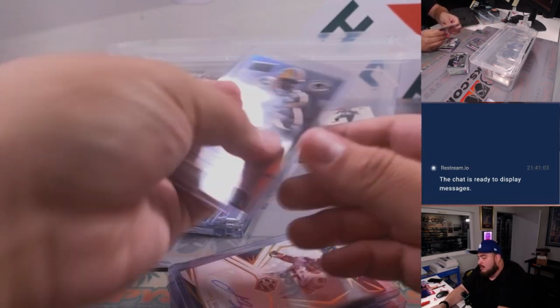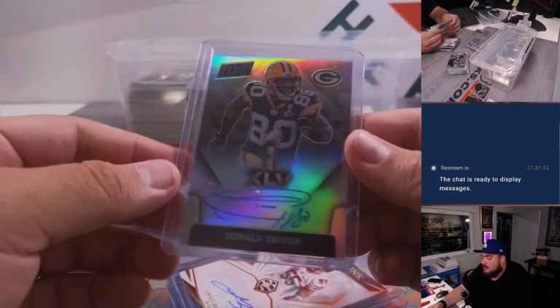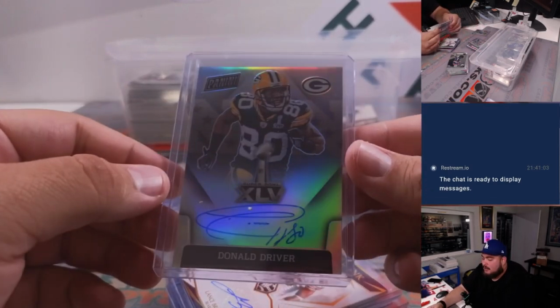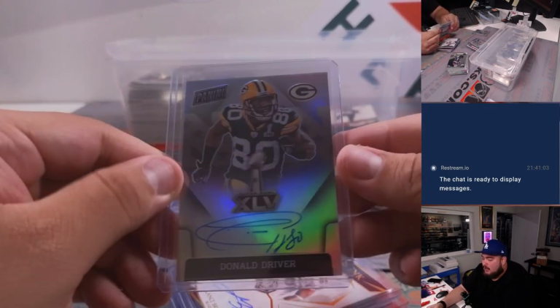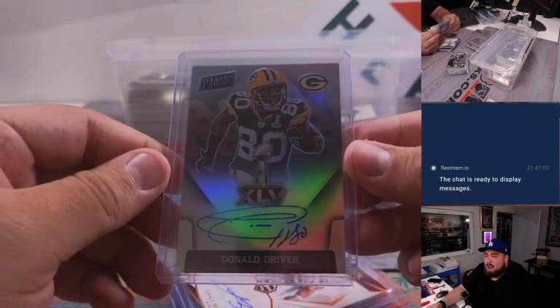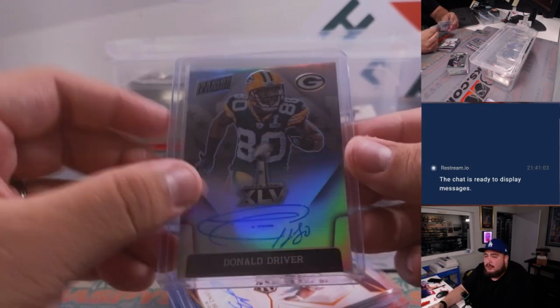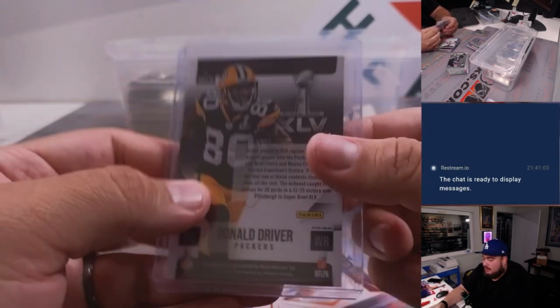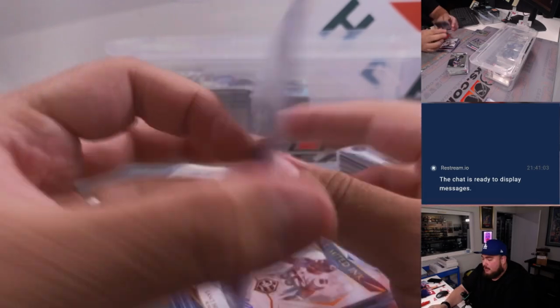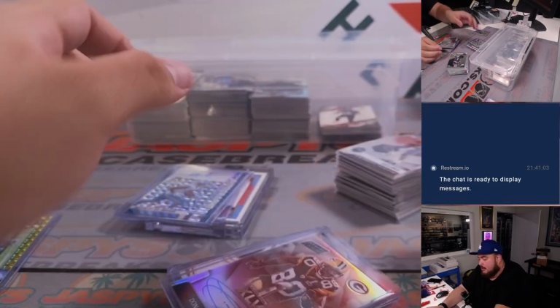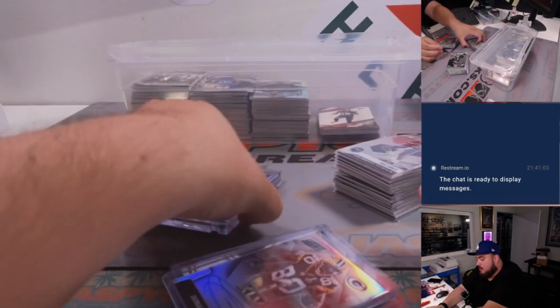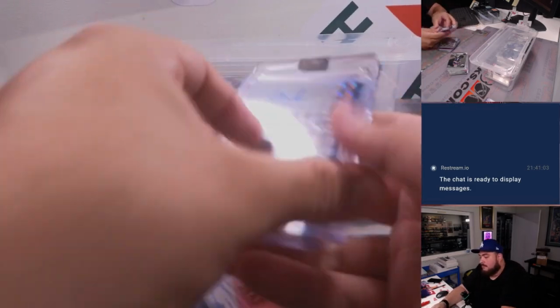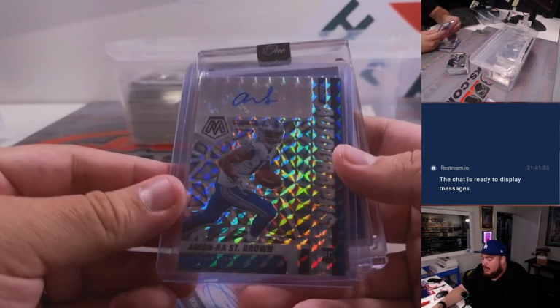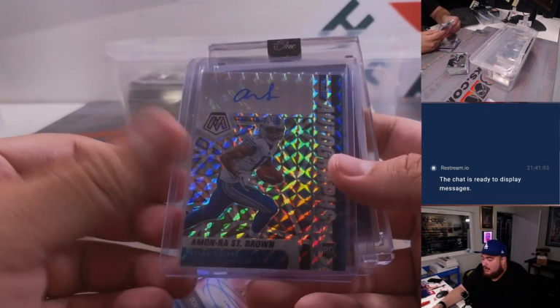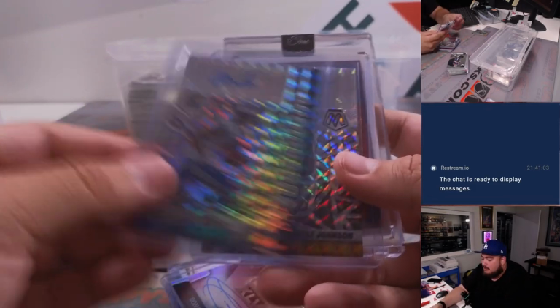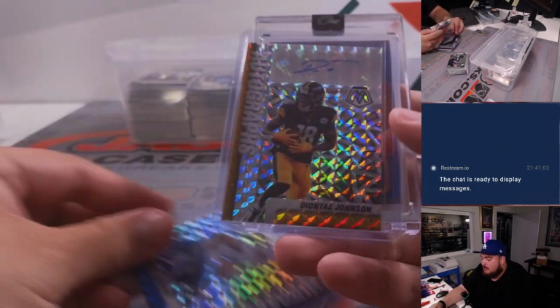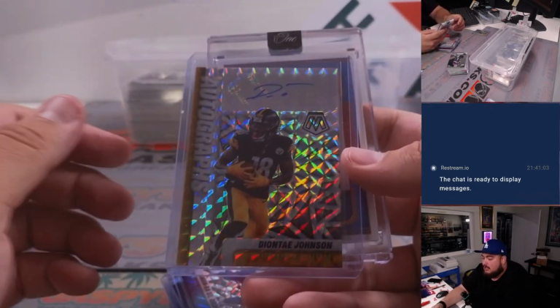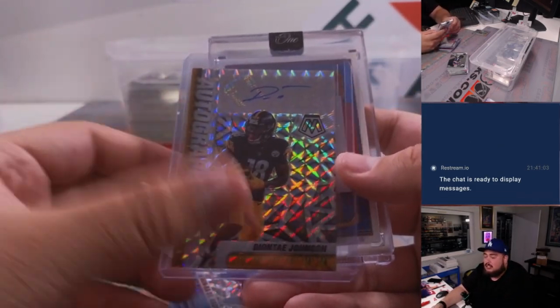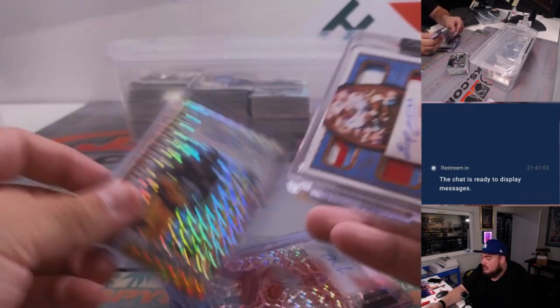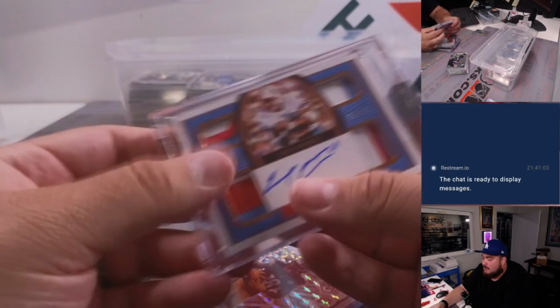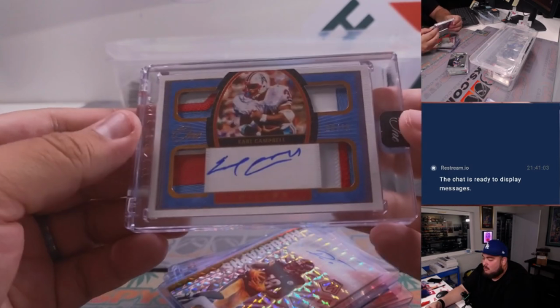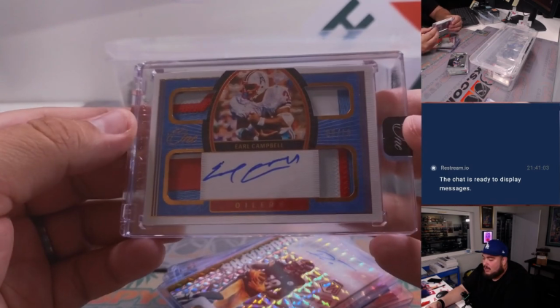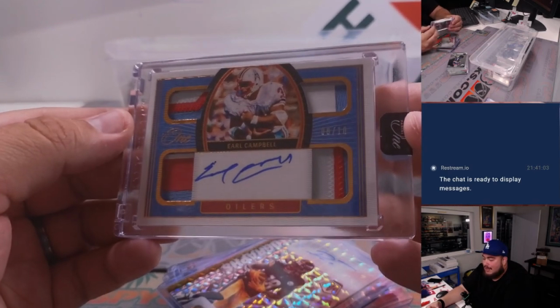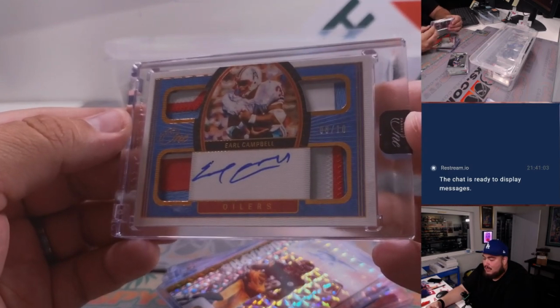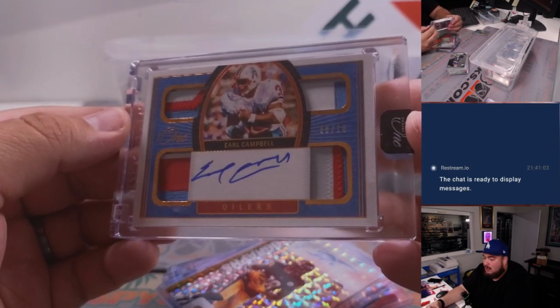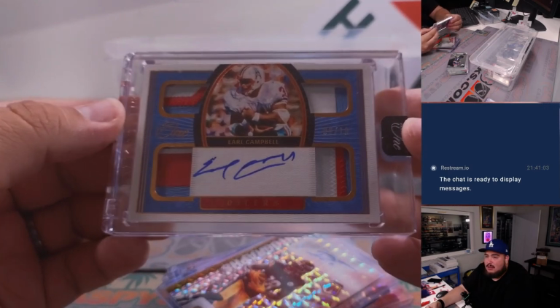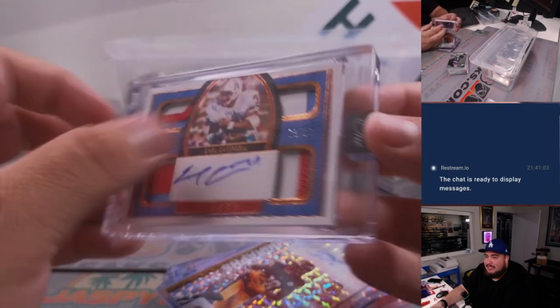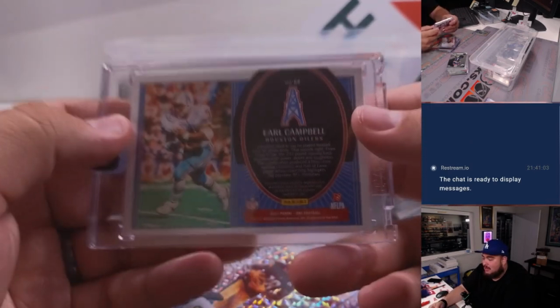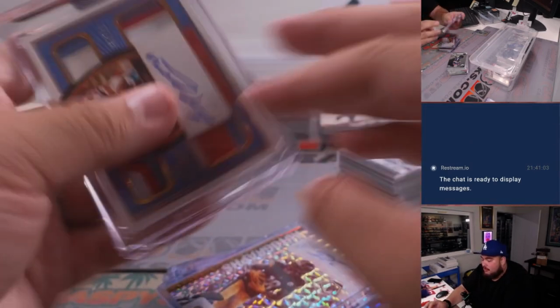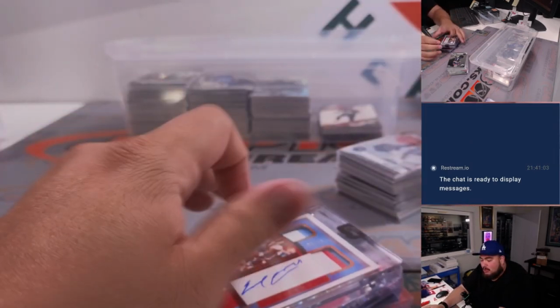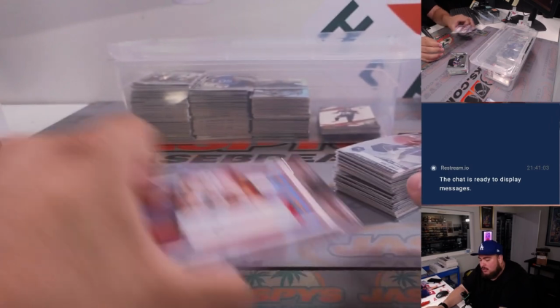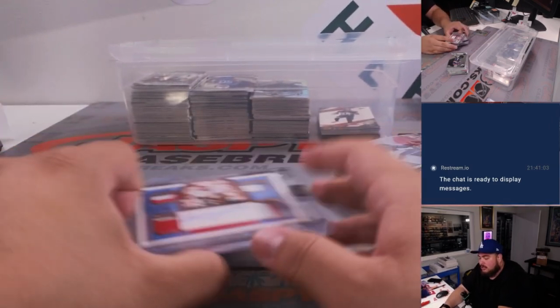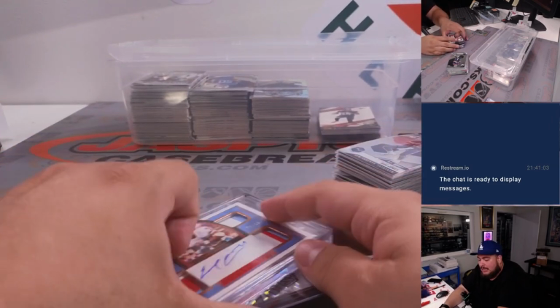Lance Briggs was the second autograph in Limited. Then we had an auto of Donald Driver as well. And then we had an Amon-Ra St. Brown, Deontay Johnson. And then from the Panini One, we got an Earl Campbell nice quad relic and autograph to 10 for the Houston Oilers — going out to the Tennessee Titans.